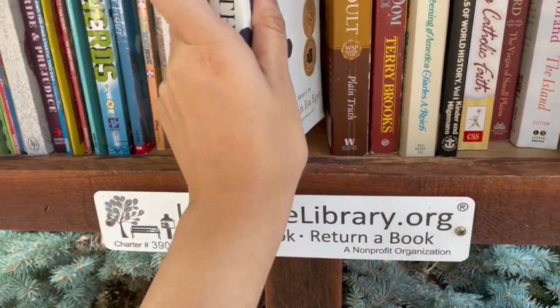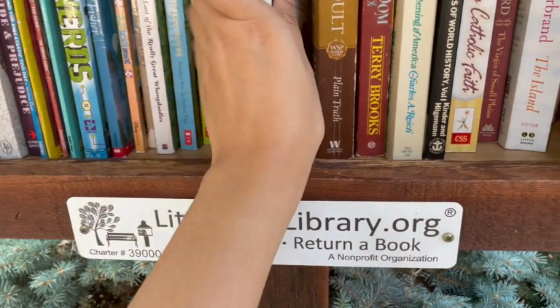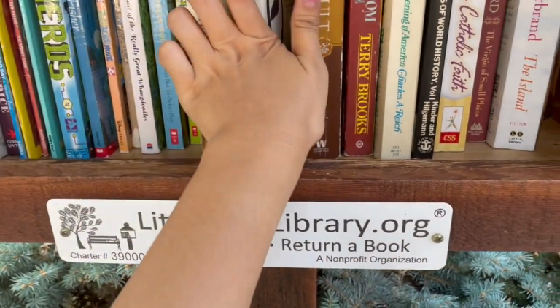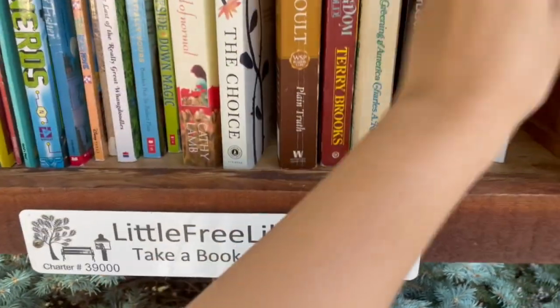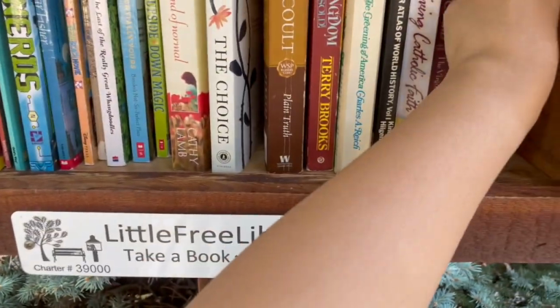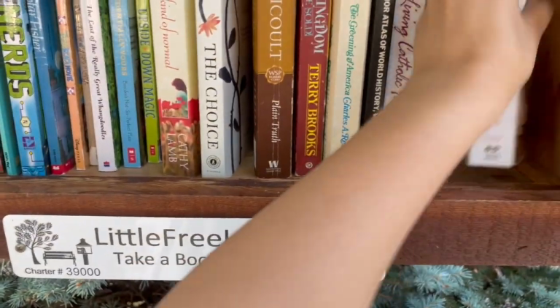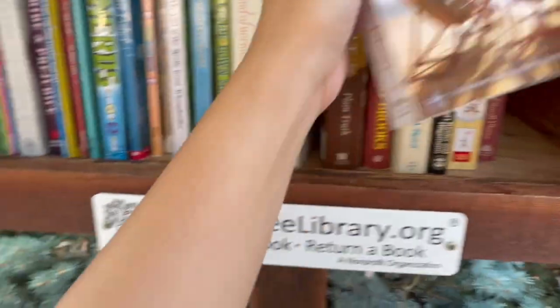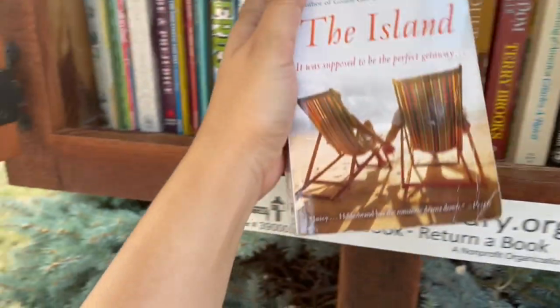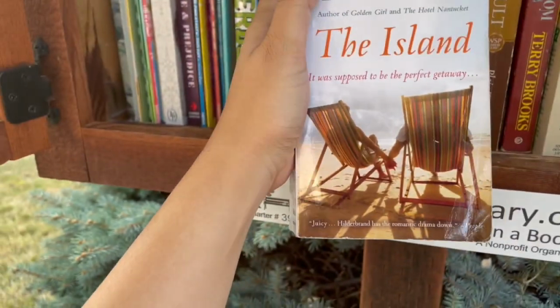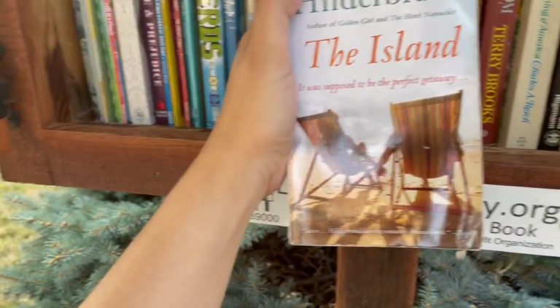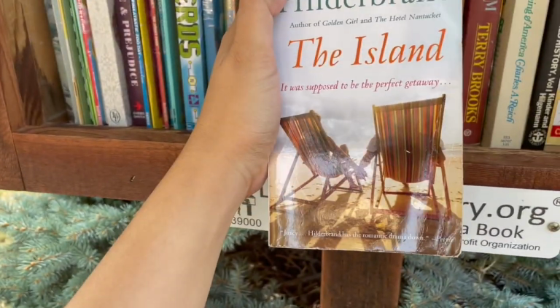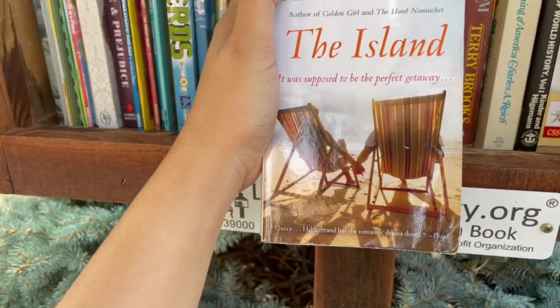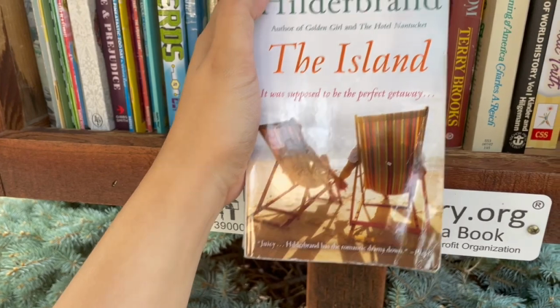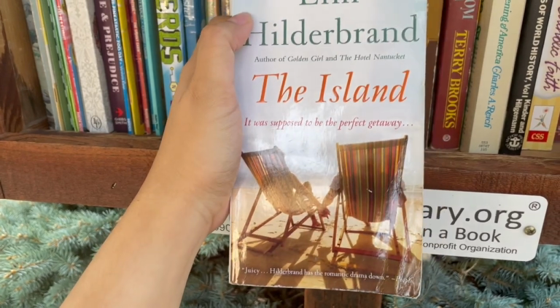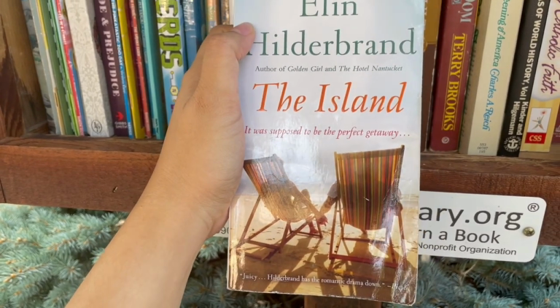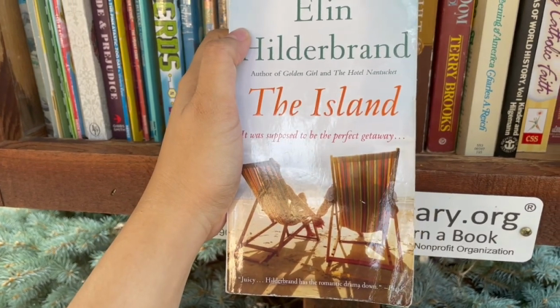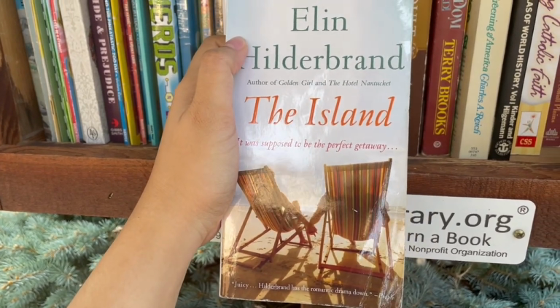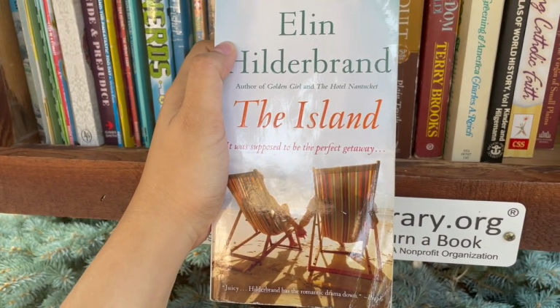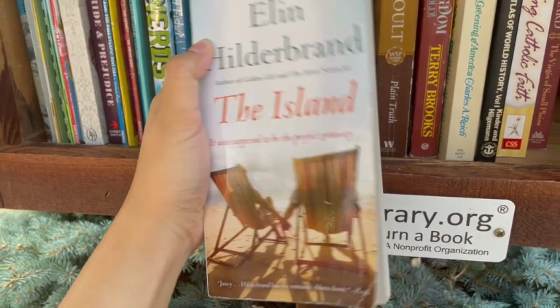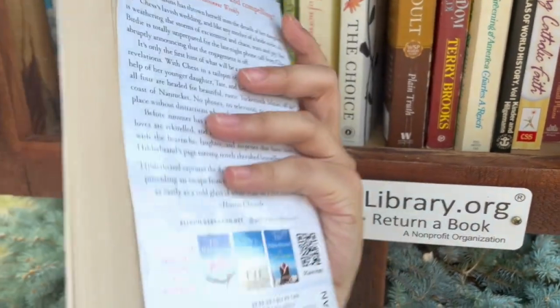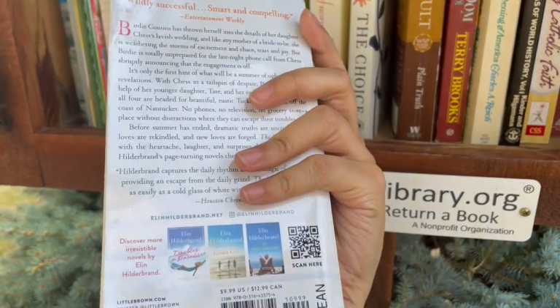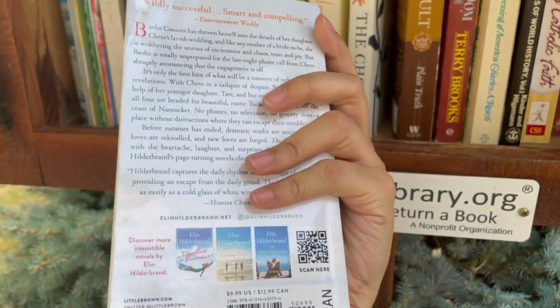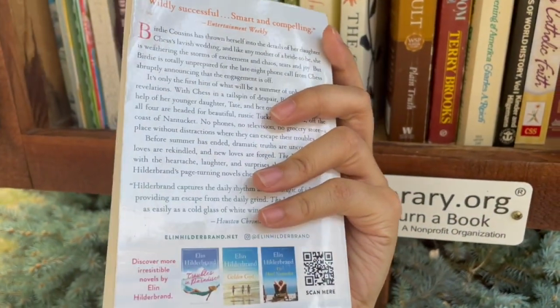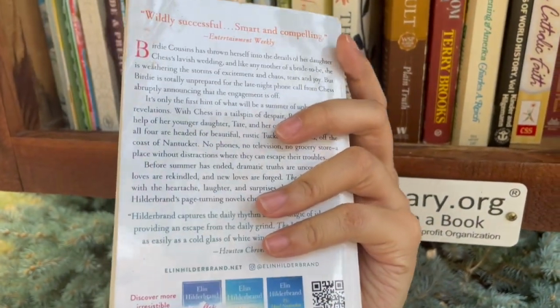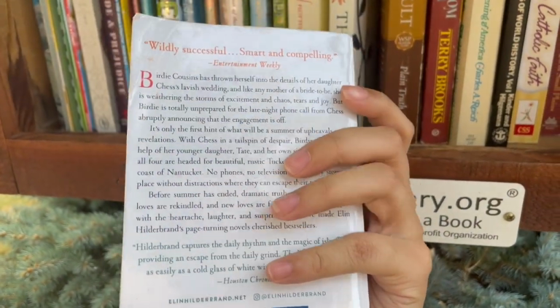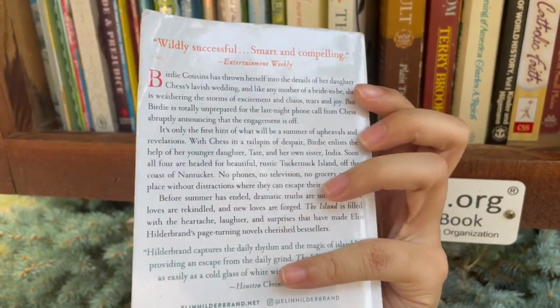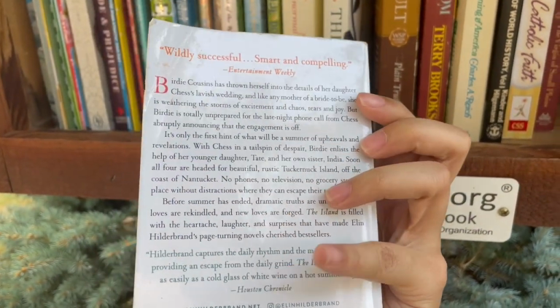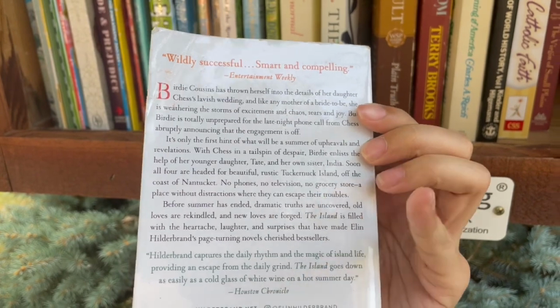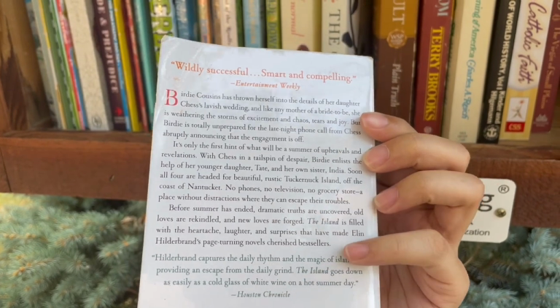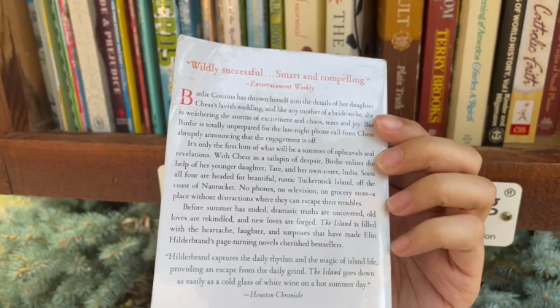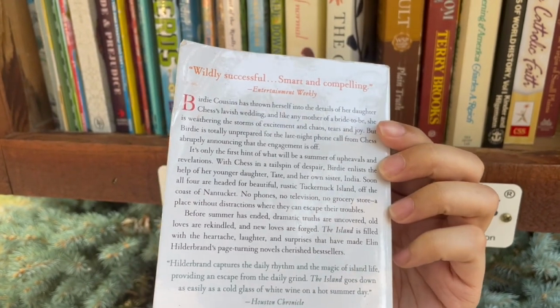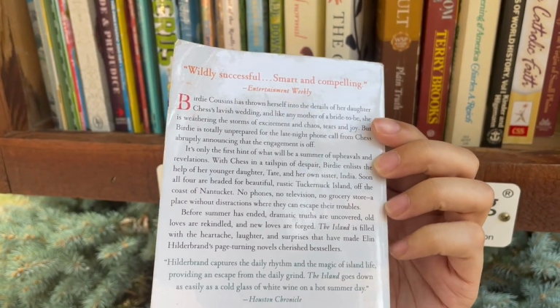I'm looking through this one and I don't find anything at first, but then I pull out this Elin — oh my gosh, I don't know how to pronounce her first name. I thought I did but I don't.